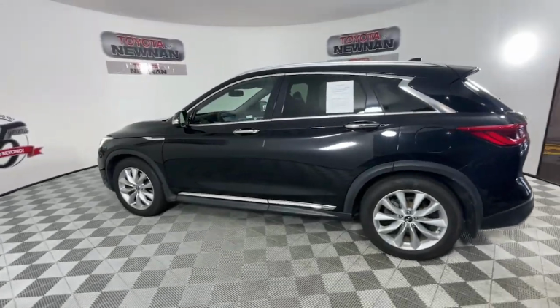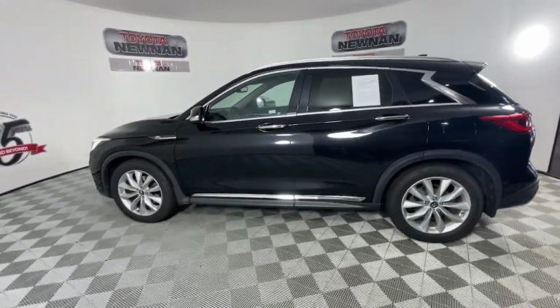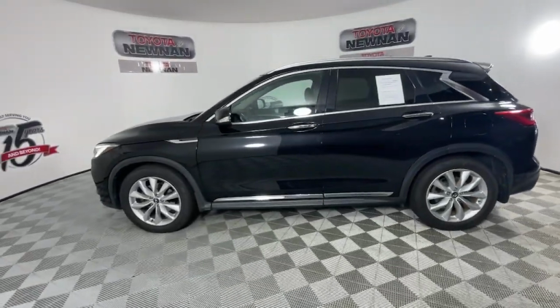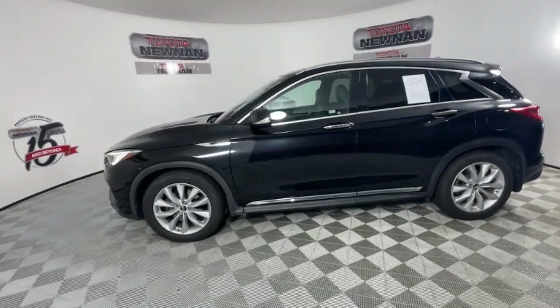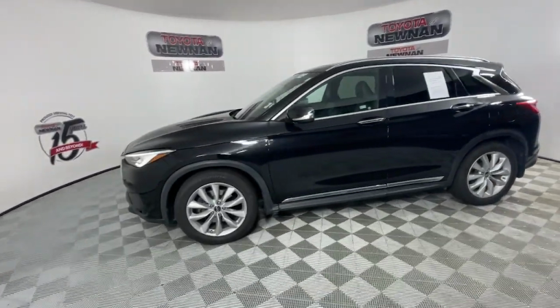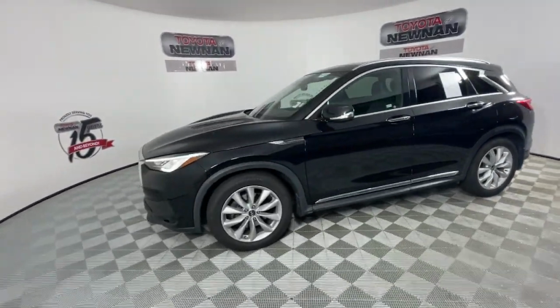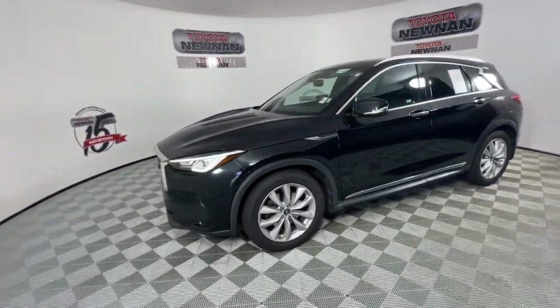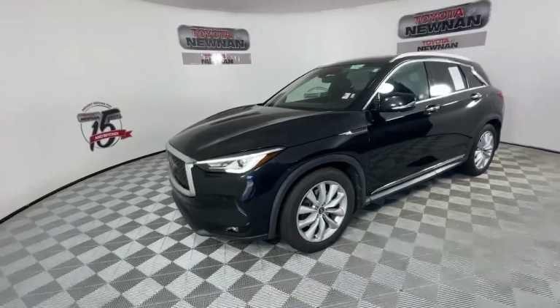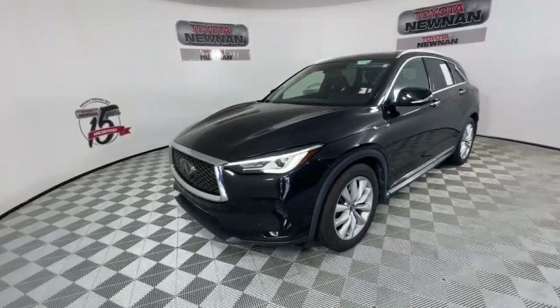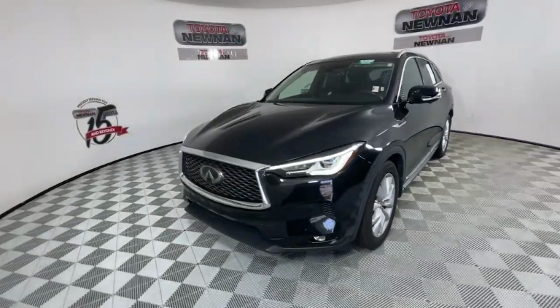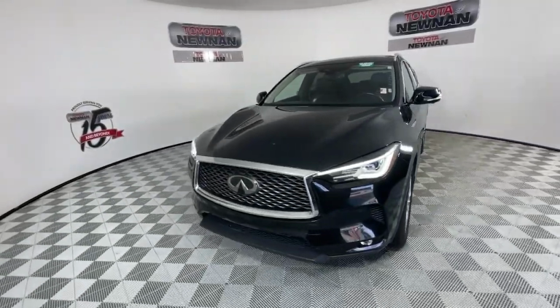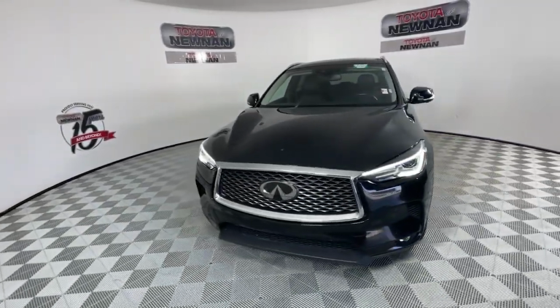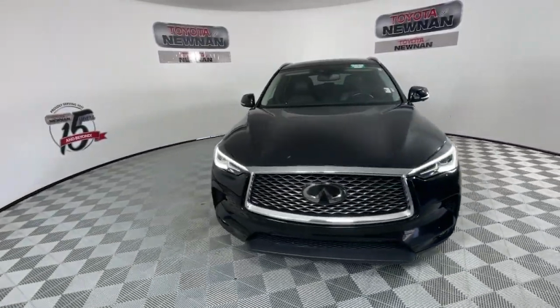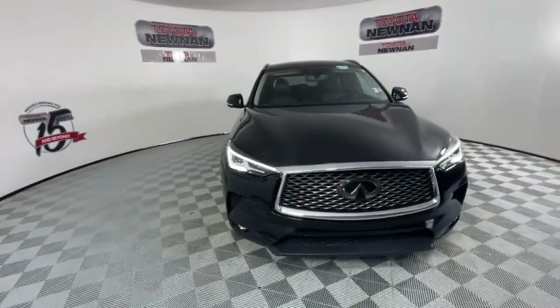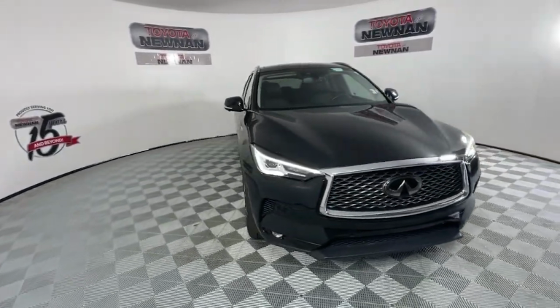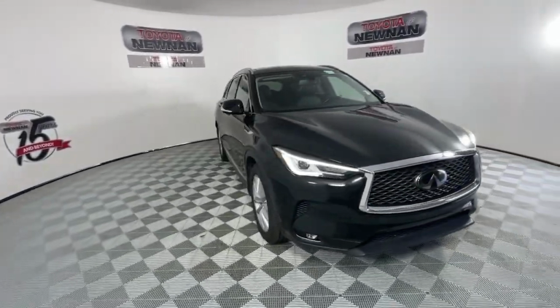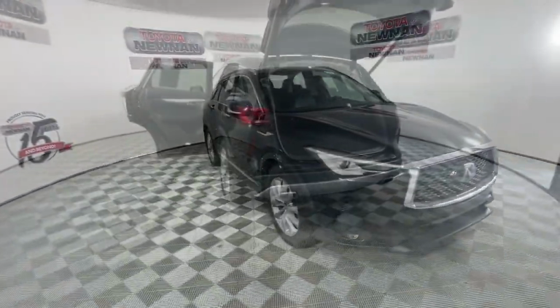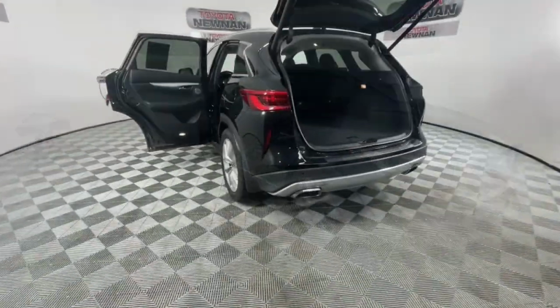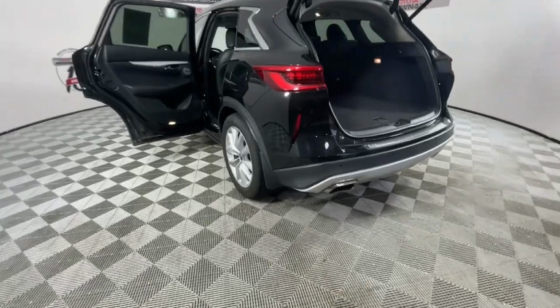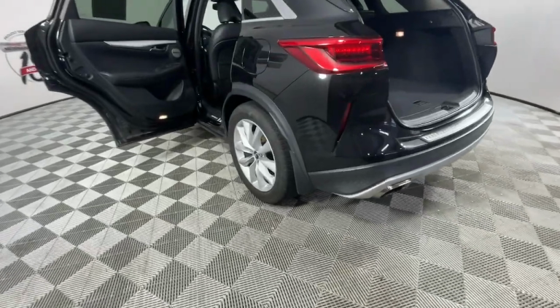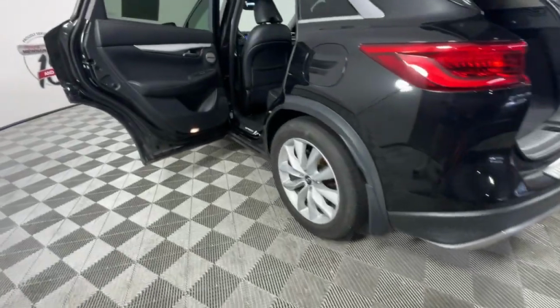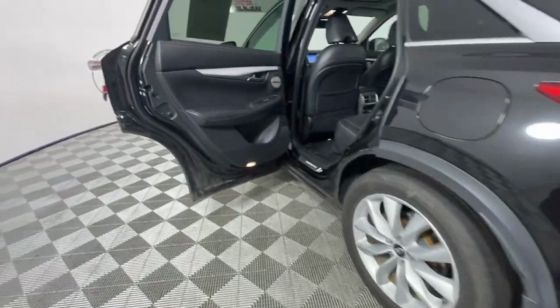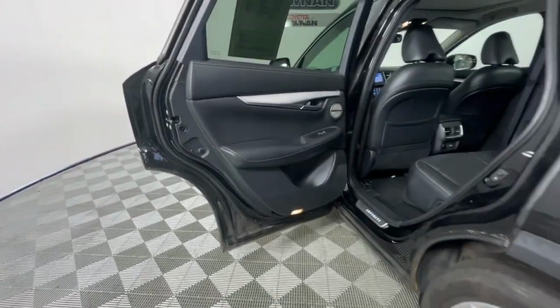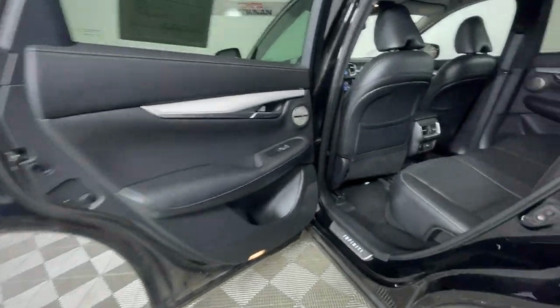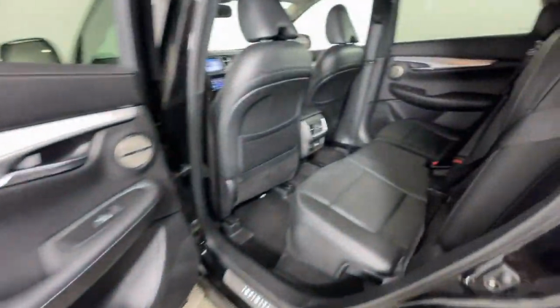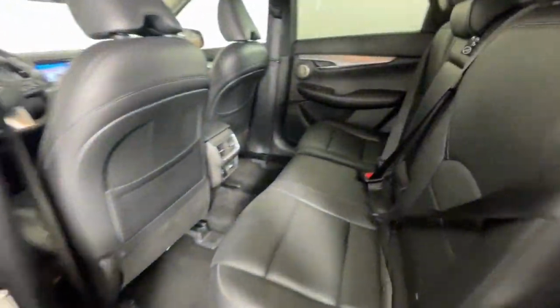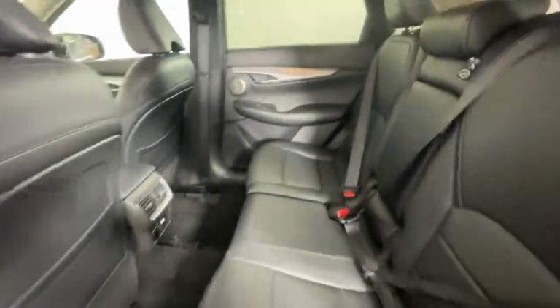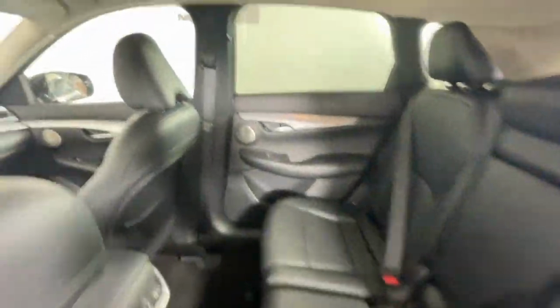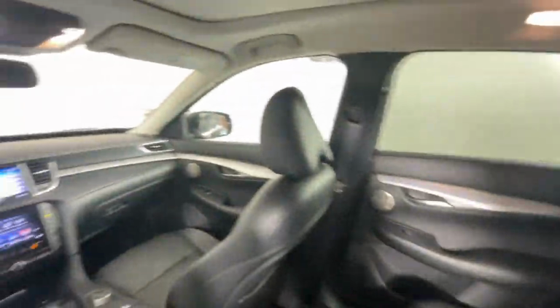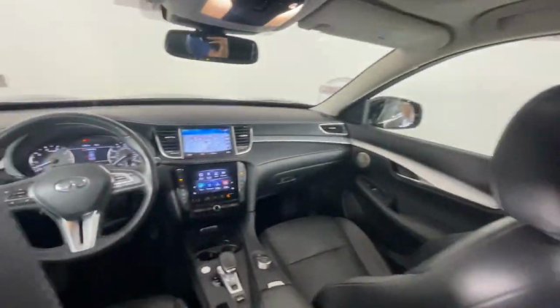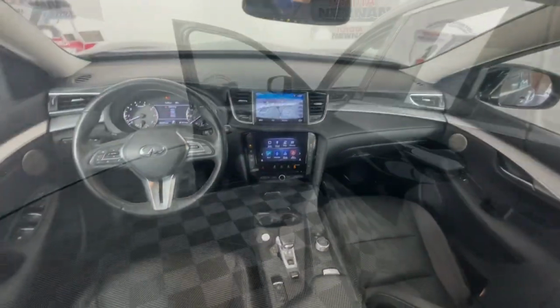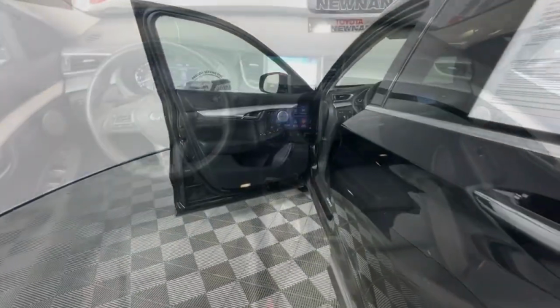This striking QX50 delivers indulgent luxury and crossover versatility. A host of desirable amenities, smooth power, and advanced safety features let you enjoy every moment of the journey. These are just some of the great options this vehicle comes with.